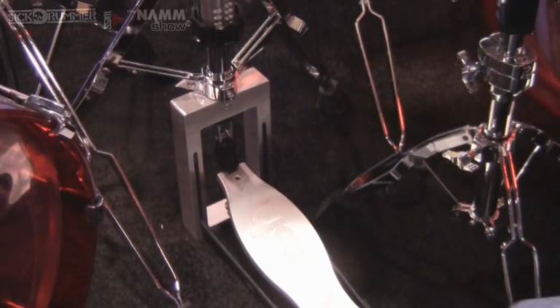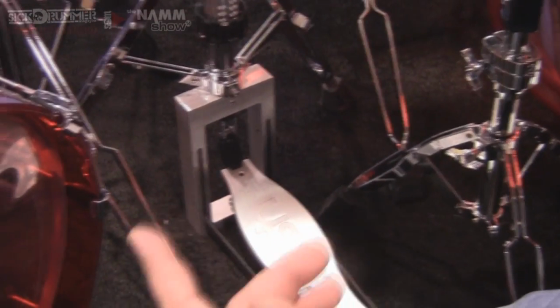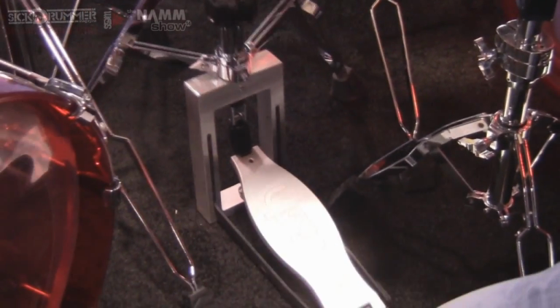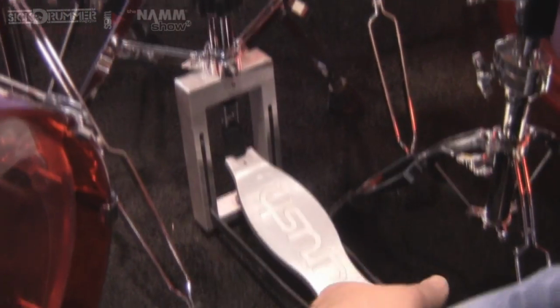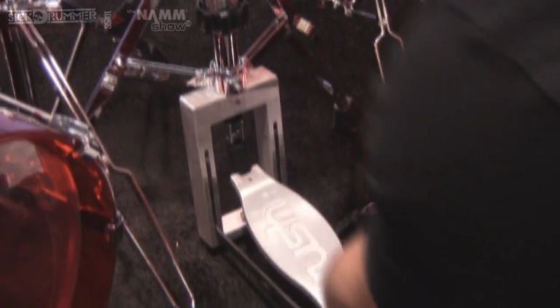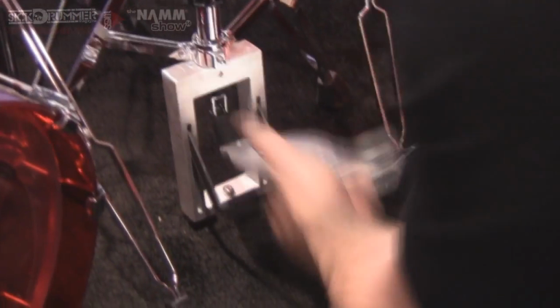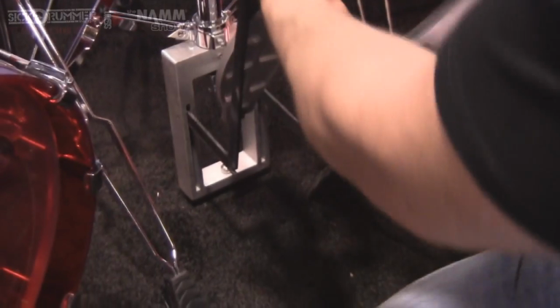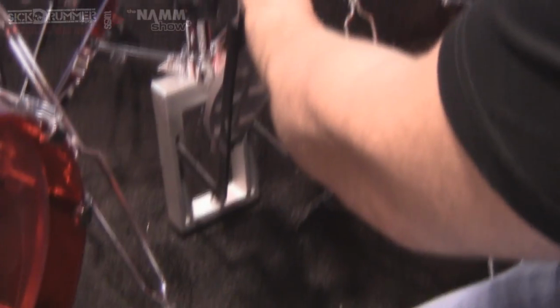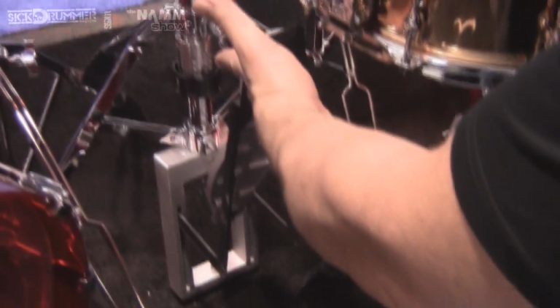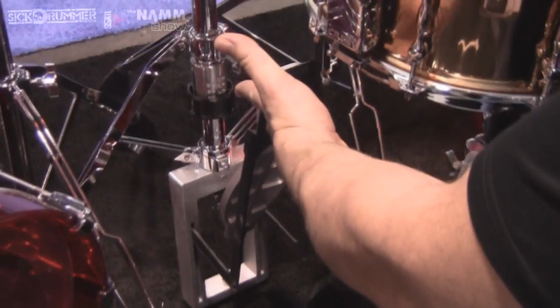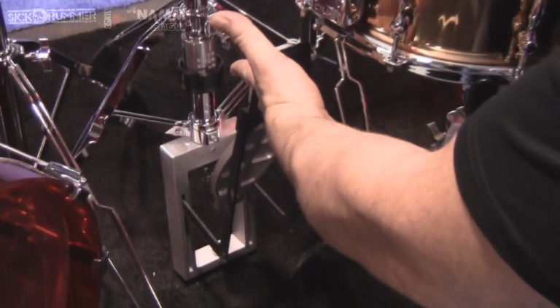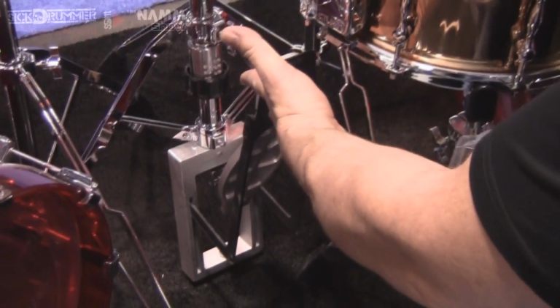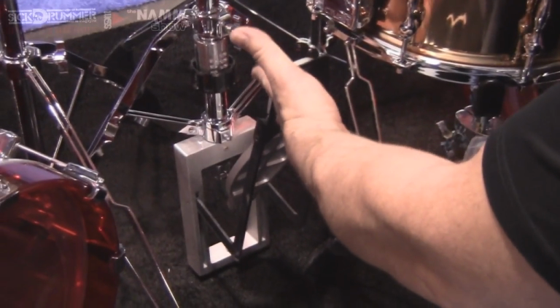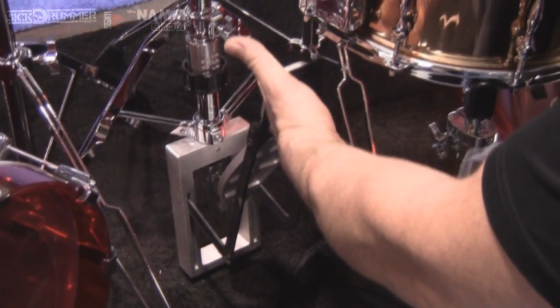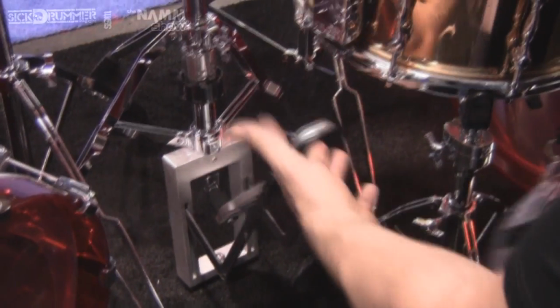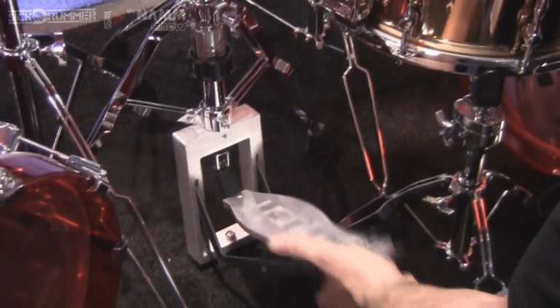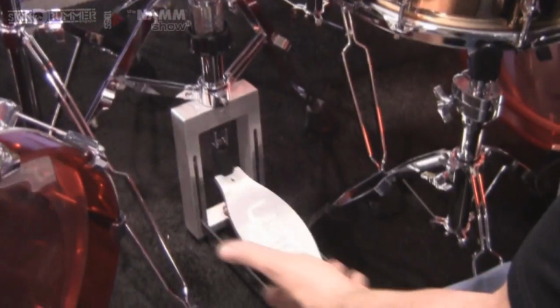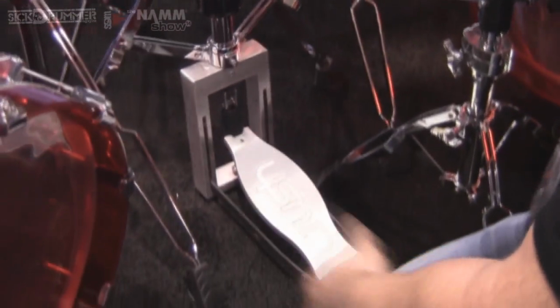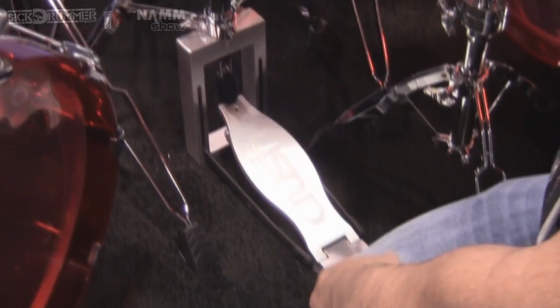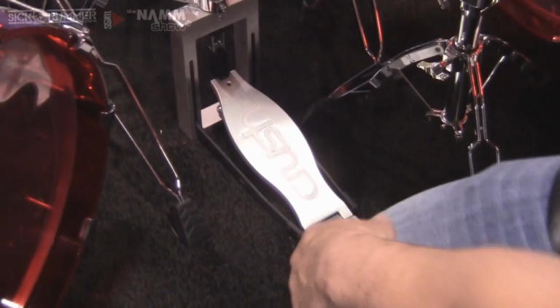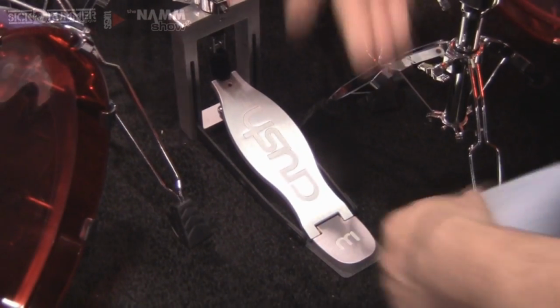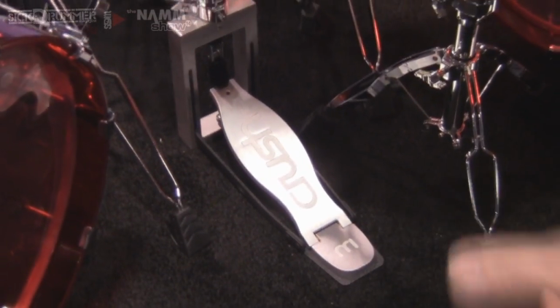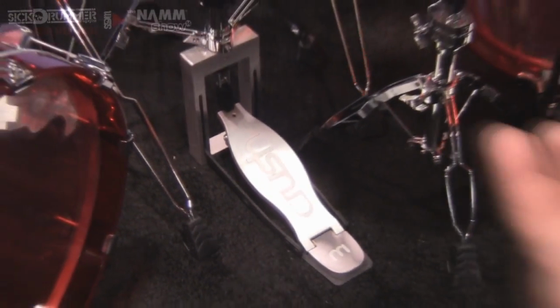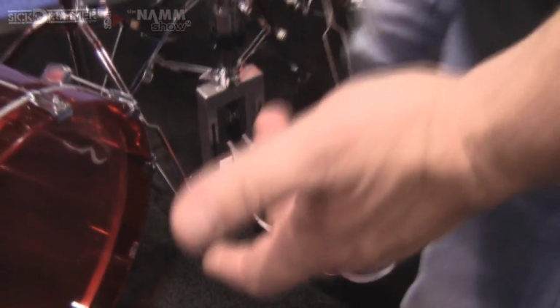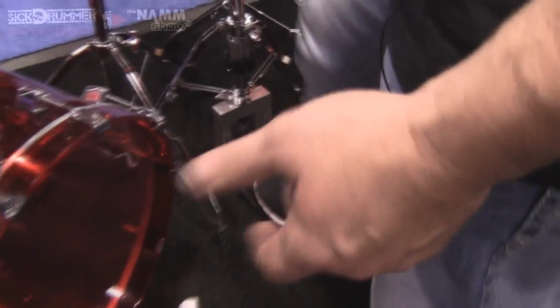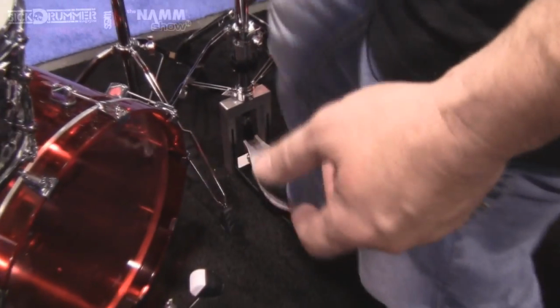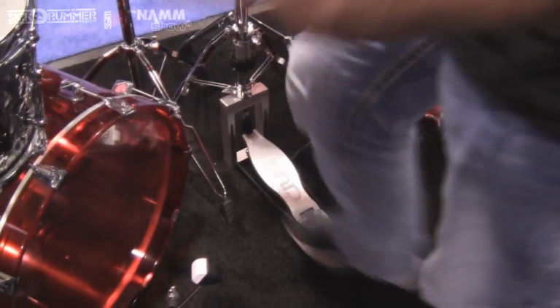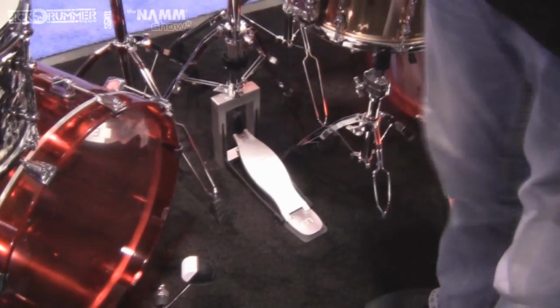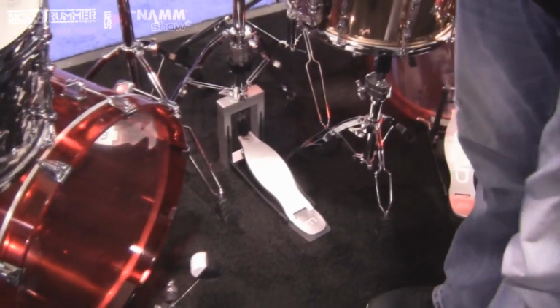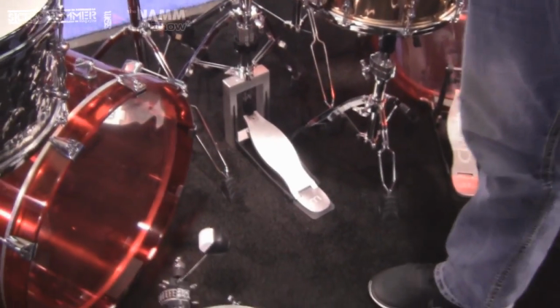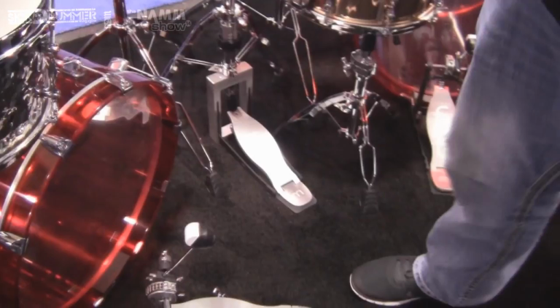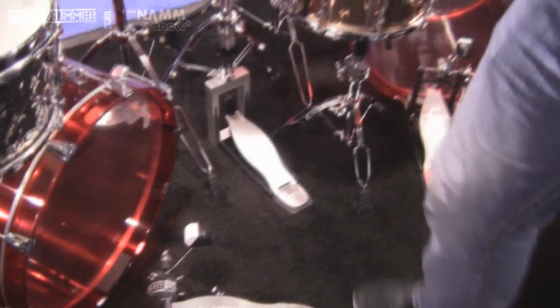But at the end of the night when the gig's over and you lift it up, it folds up quick and easy. You don't have to get any tools out to fold it up. Set it back down on the ground and it's locked back in place, and it stays just where you want it all night long.